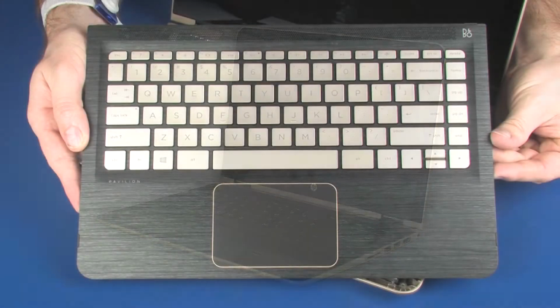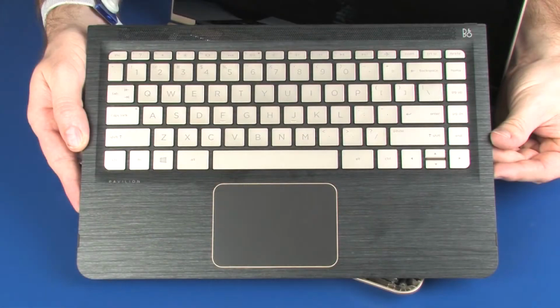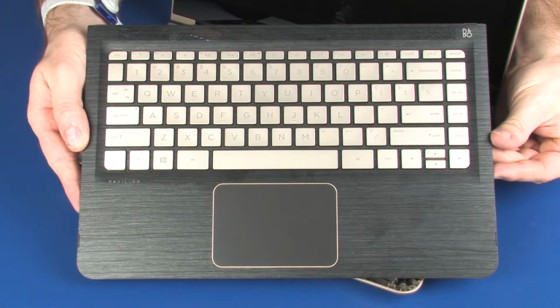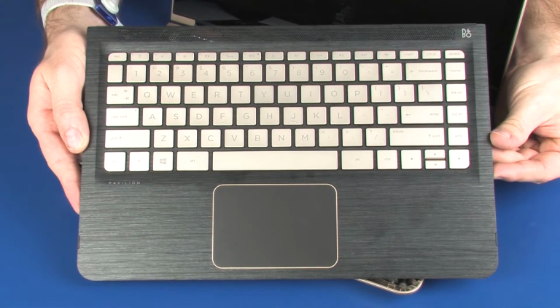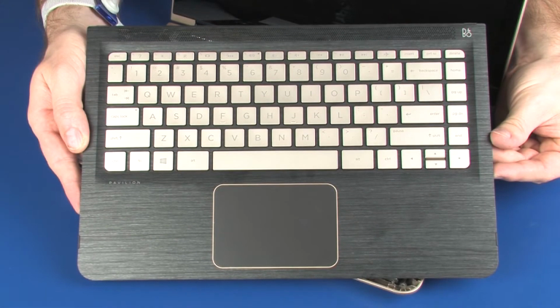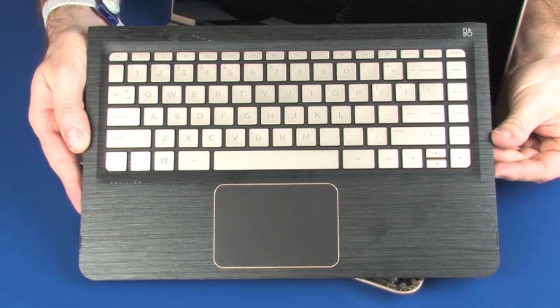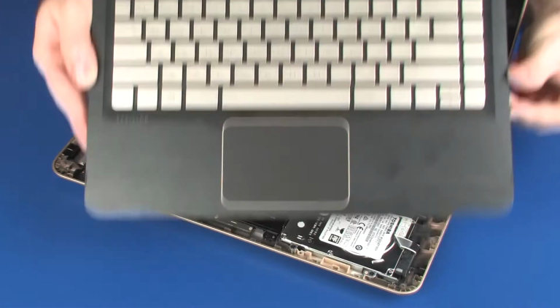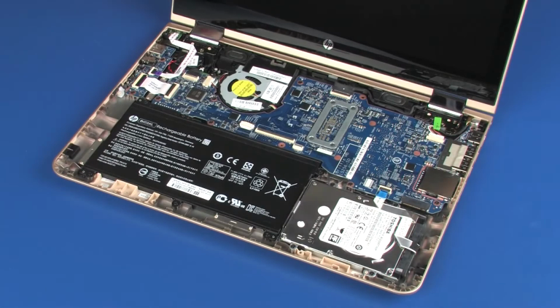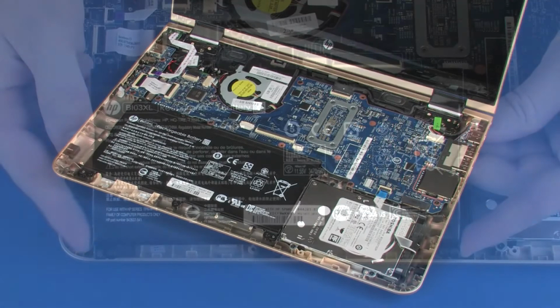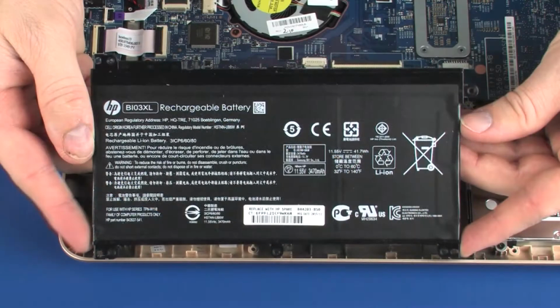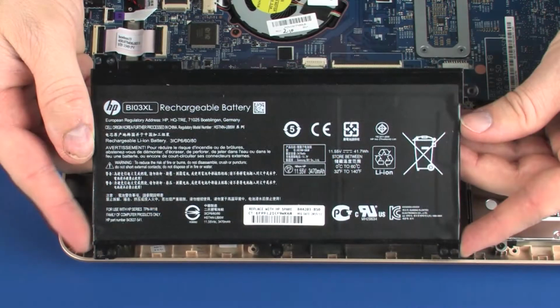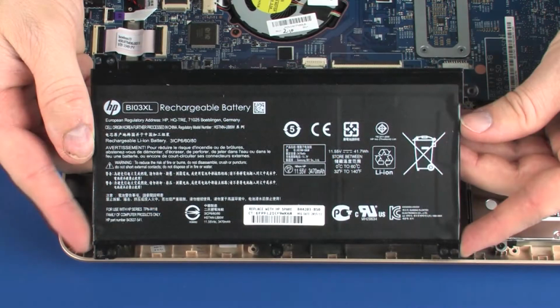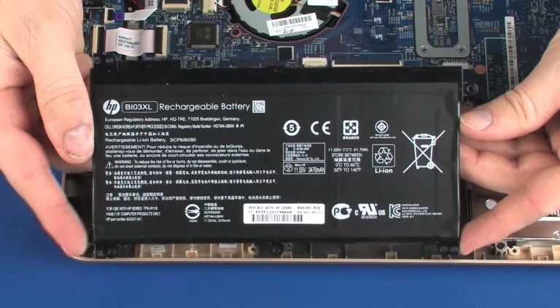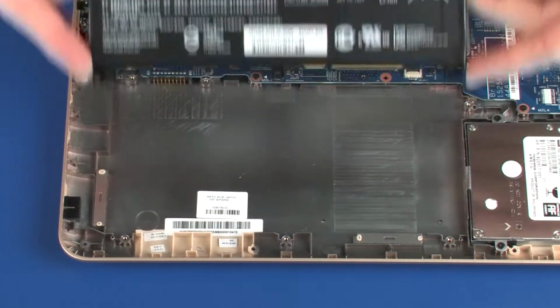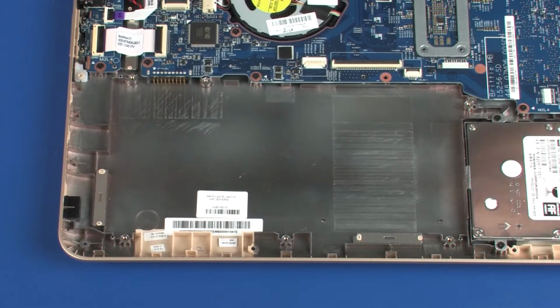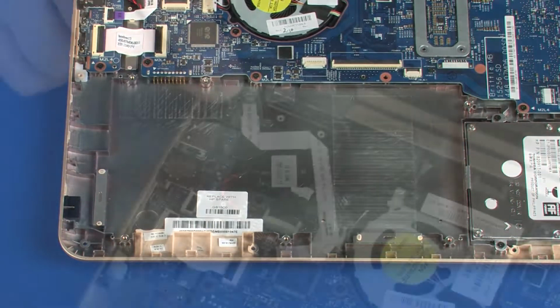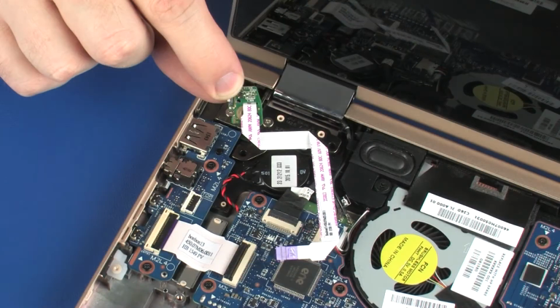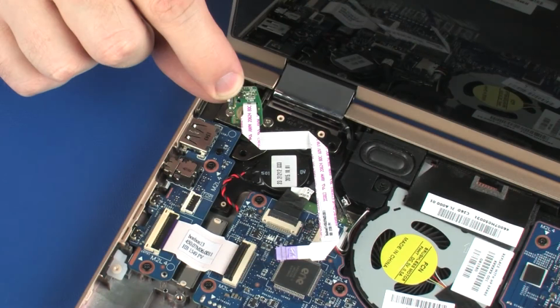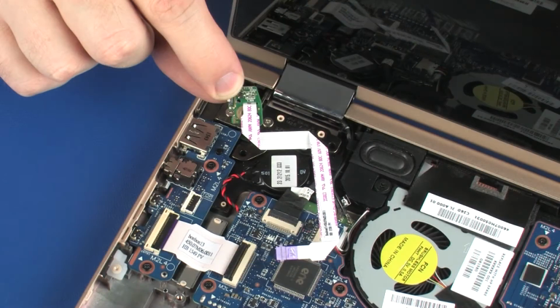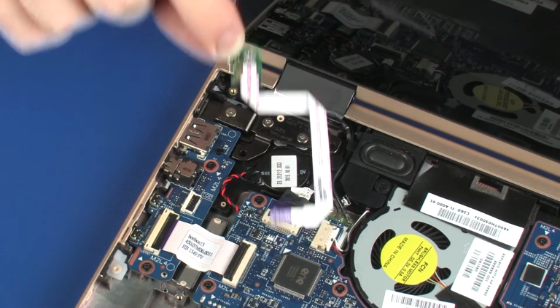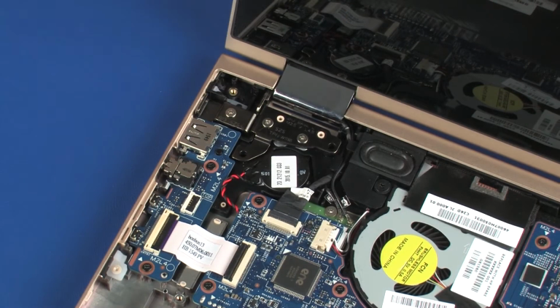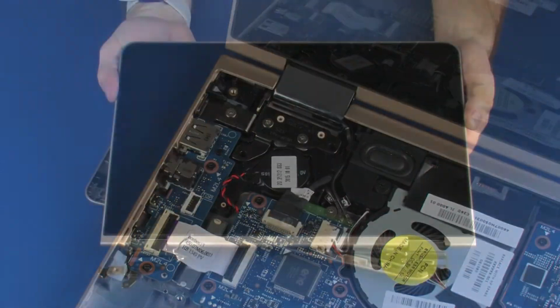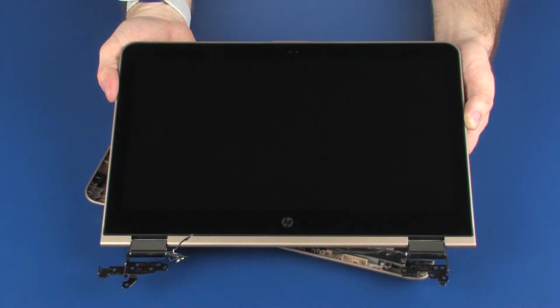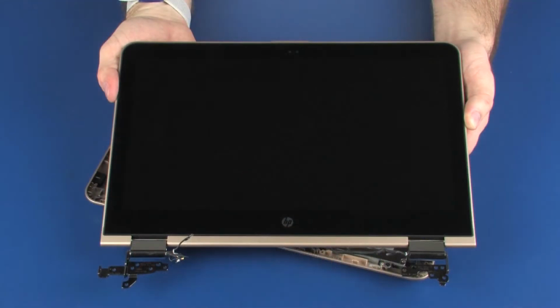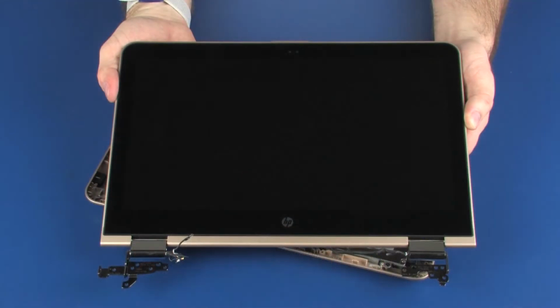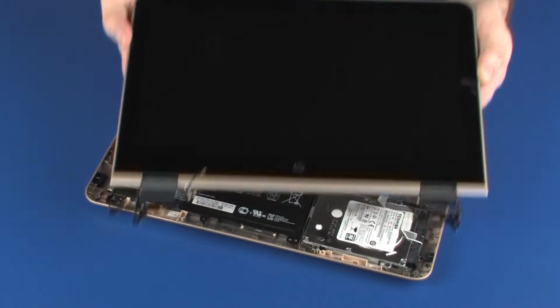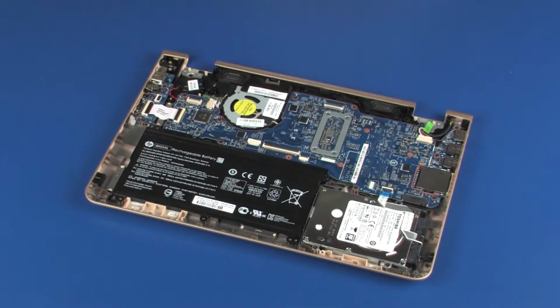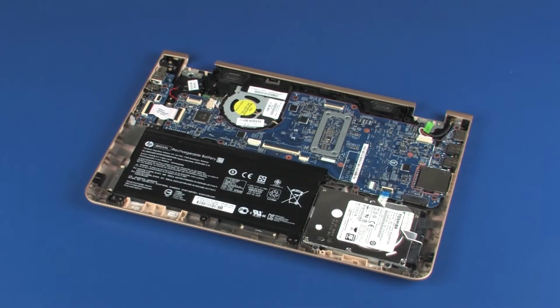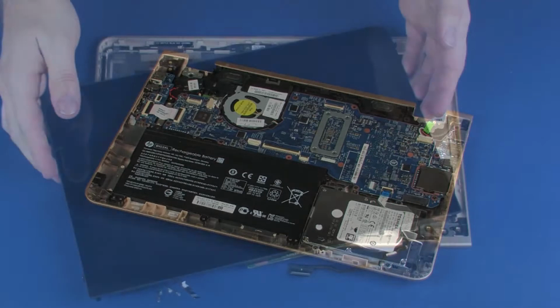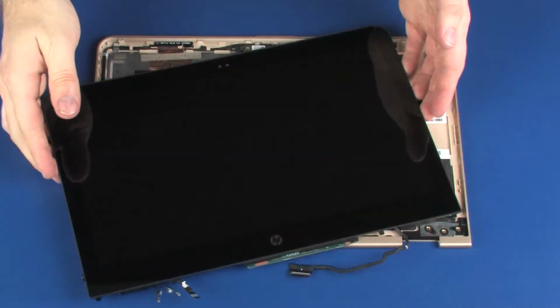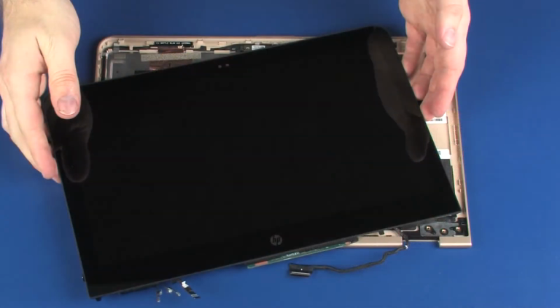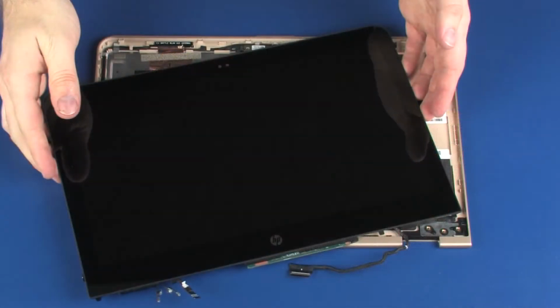Before you begin, remove the top cover, battery, power button board, display panel assembly, and display panel.